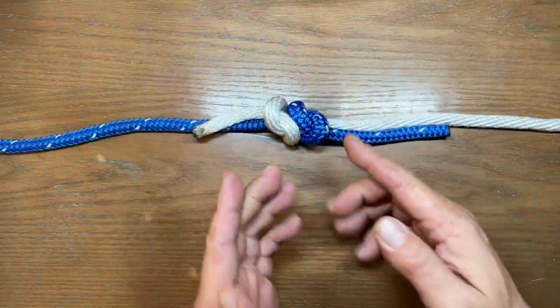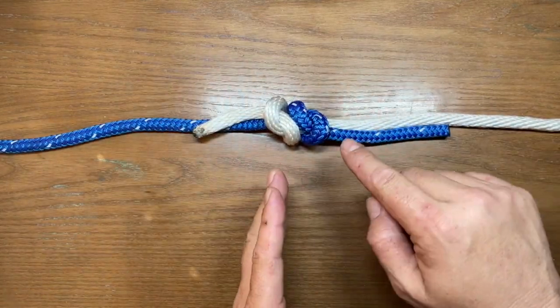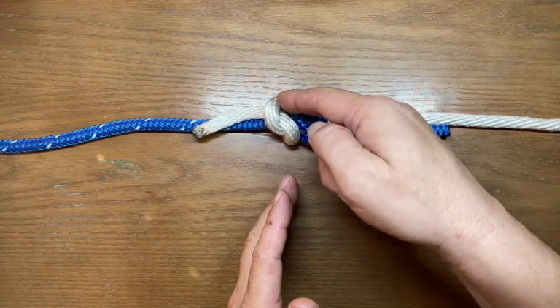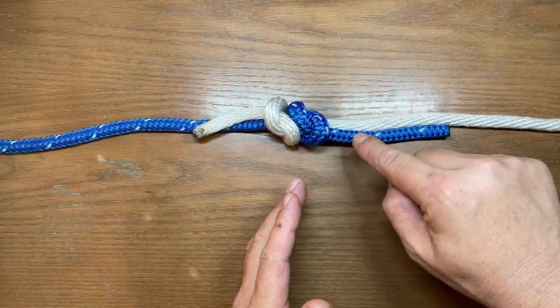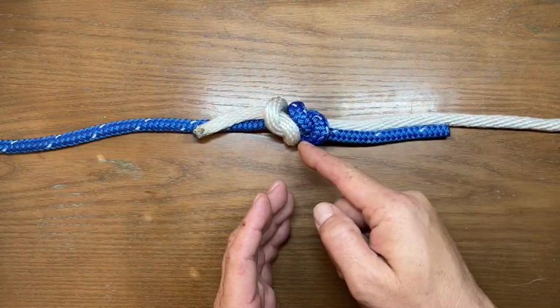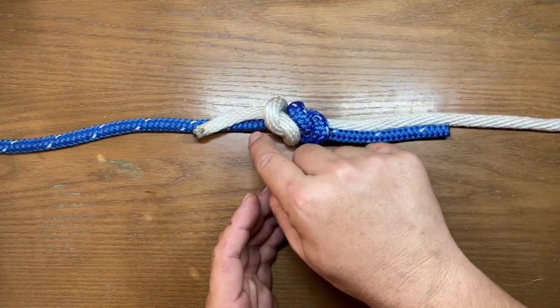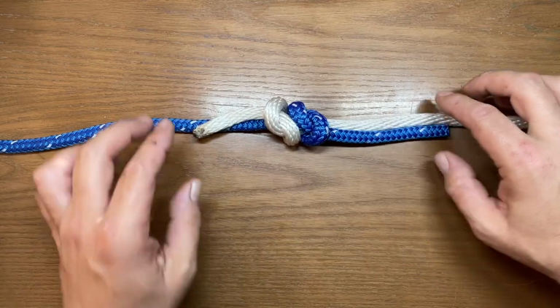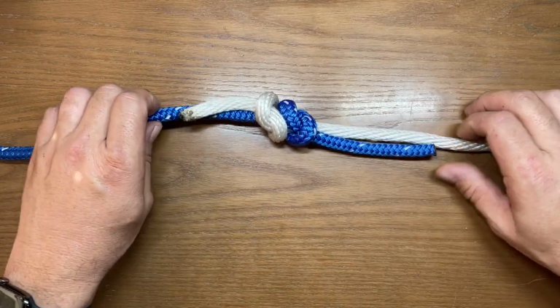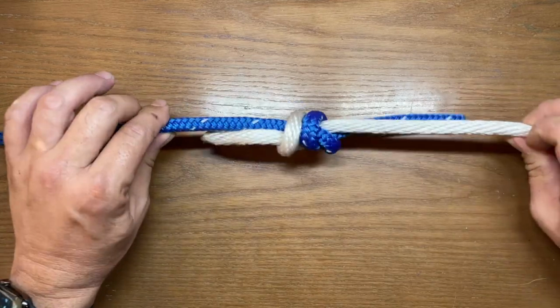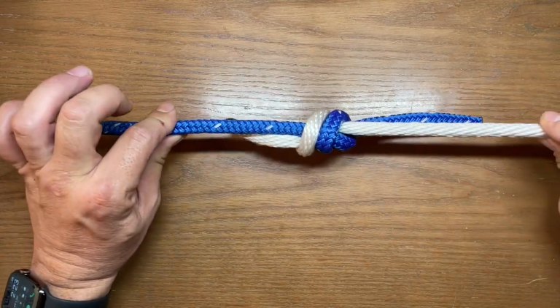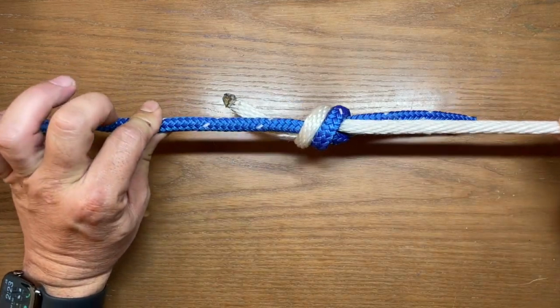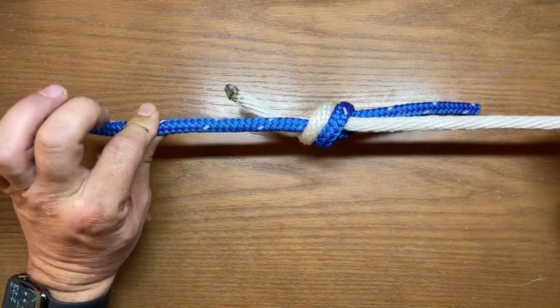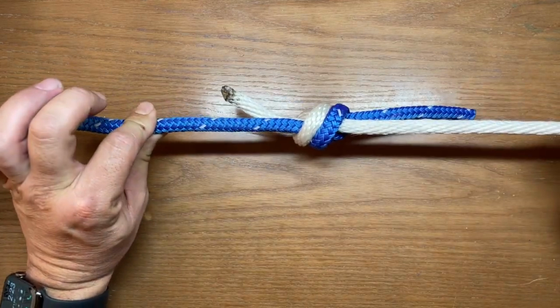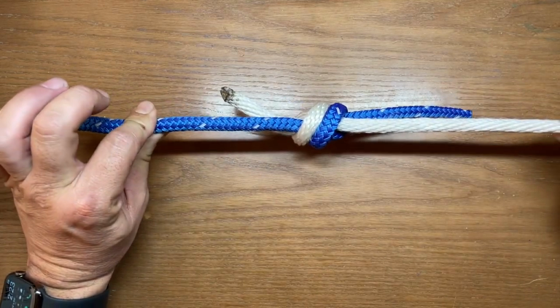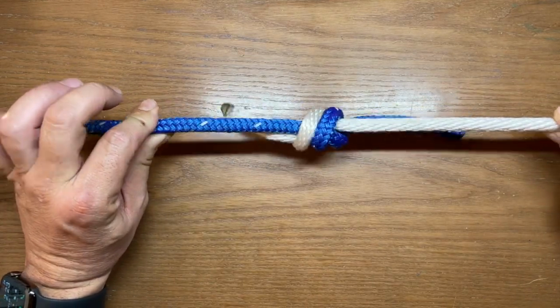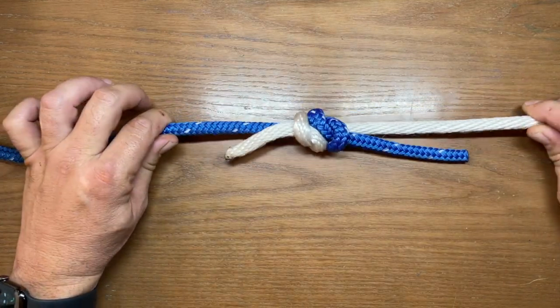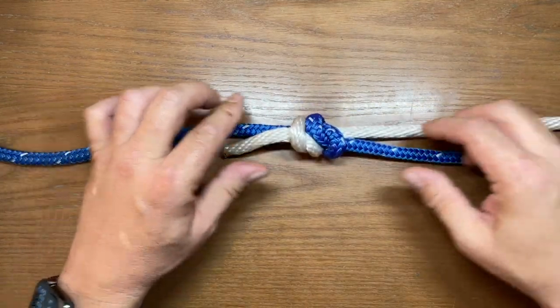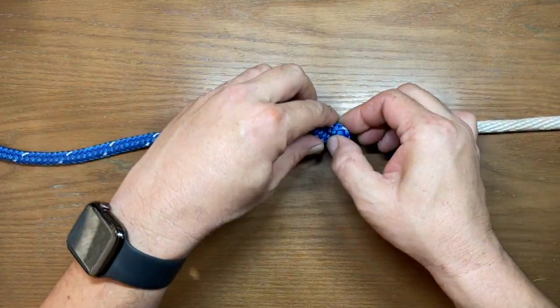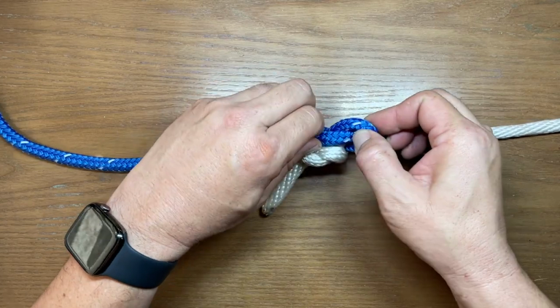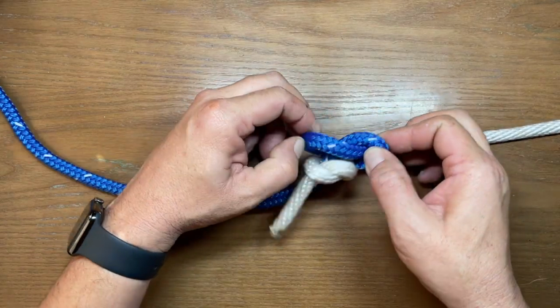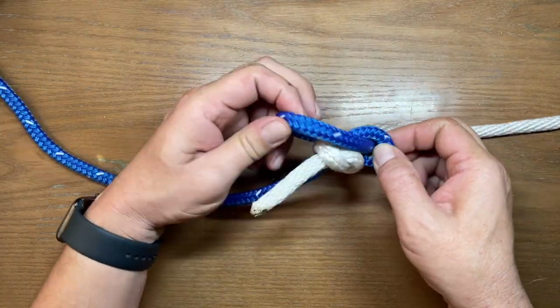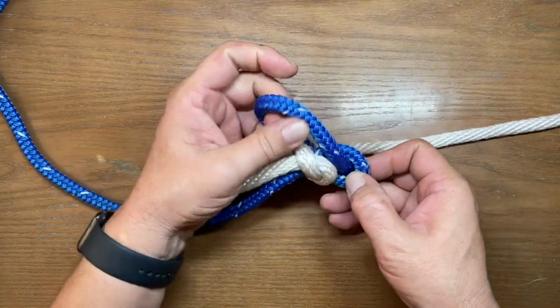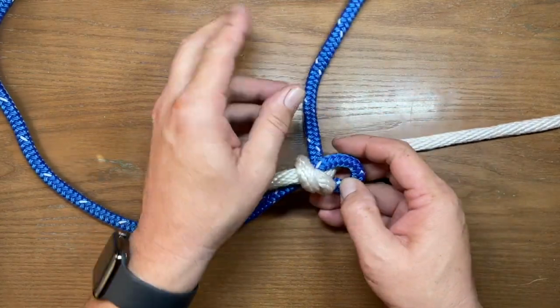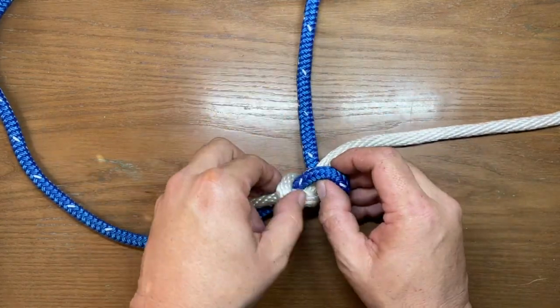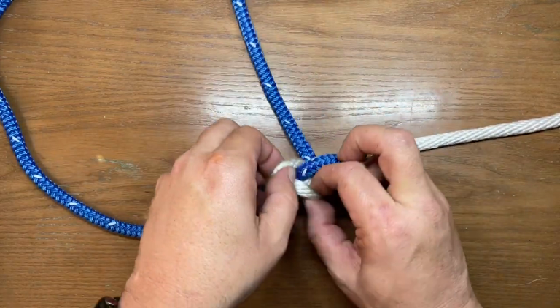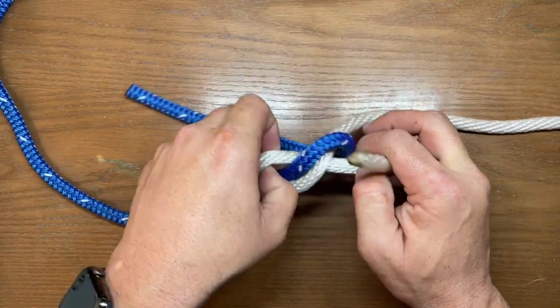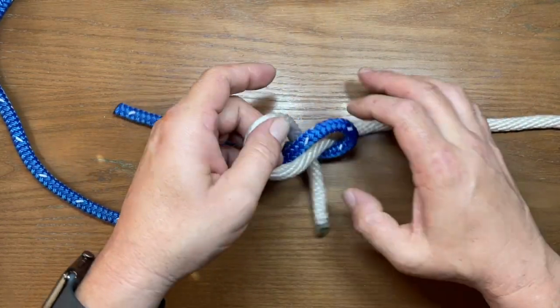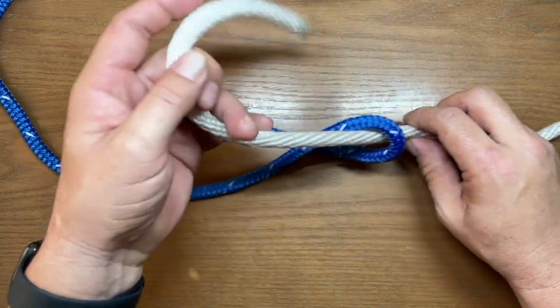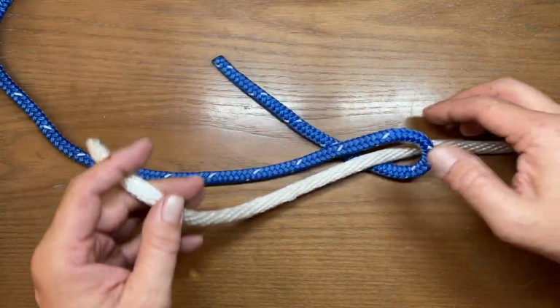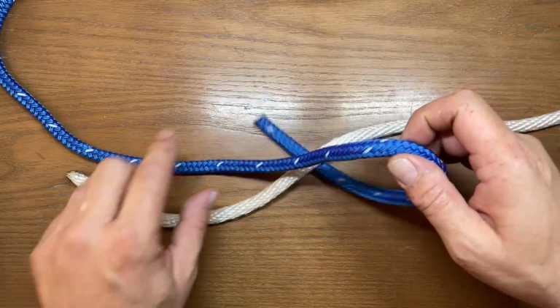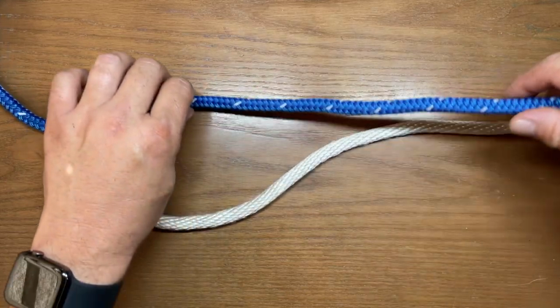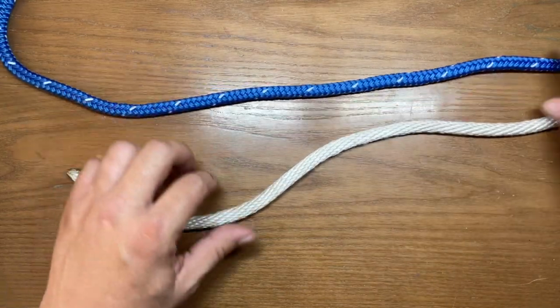You can see how one went in one way and one went in the other, so when you put it together that forms the fisherman's bend. More often than not this is done in the double fashion, so let's take this apart and tie the double fisherman's bend.